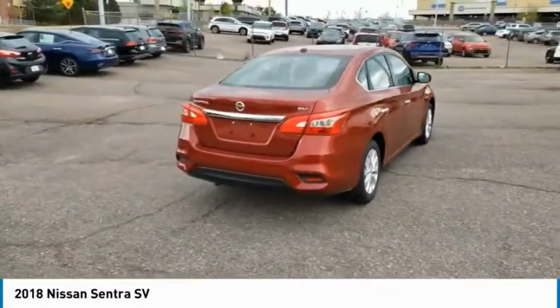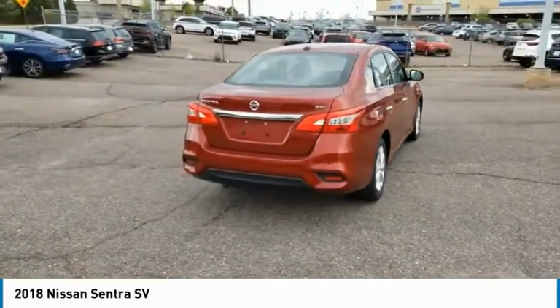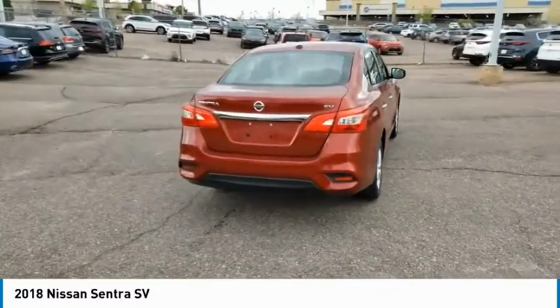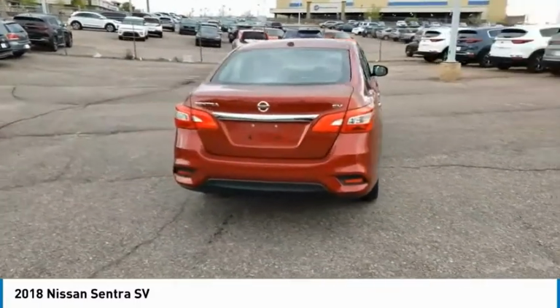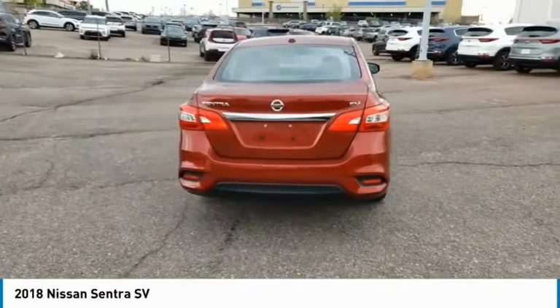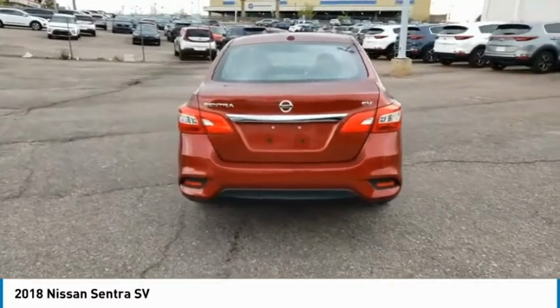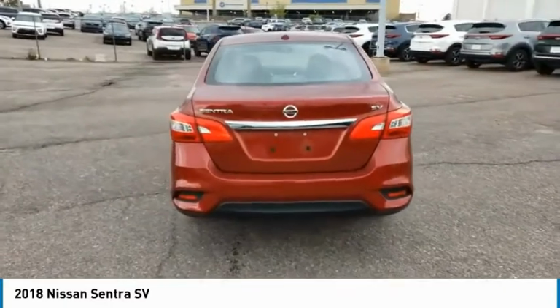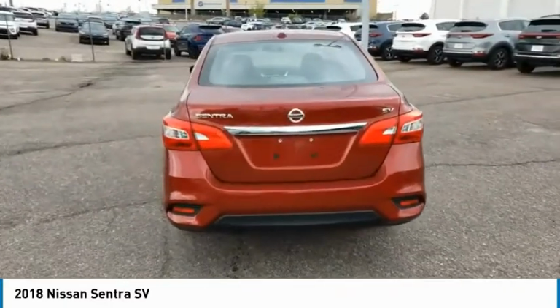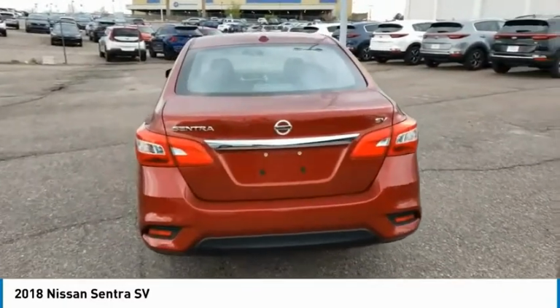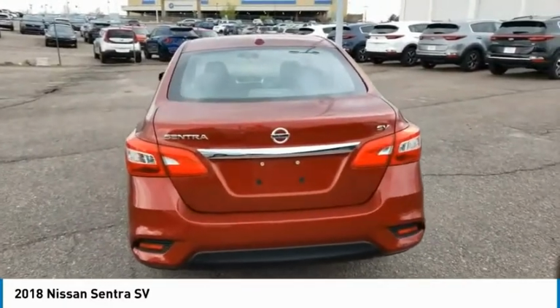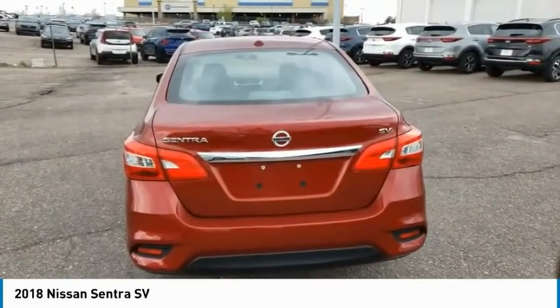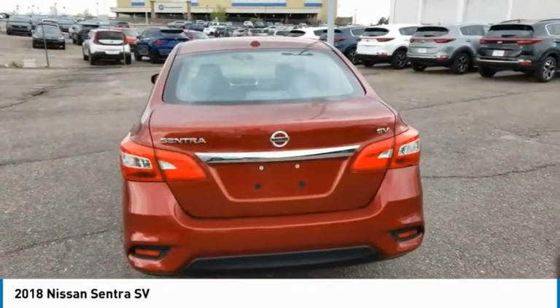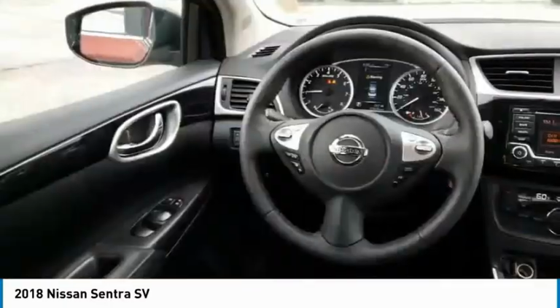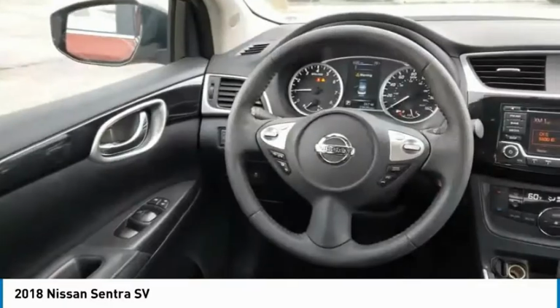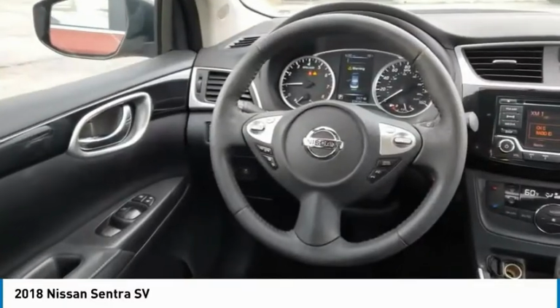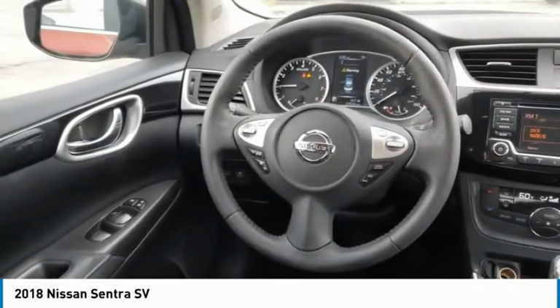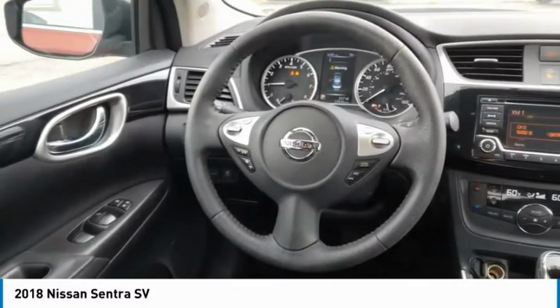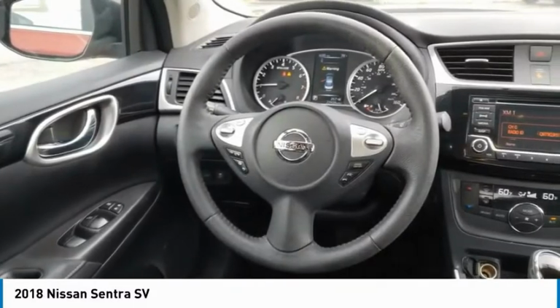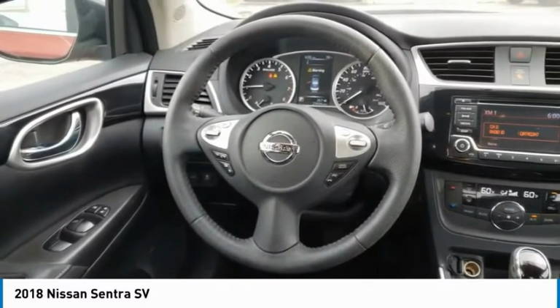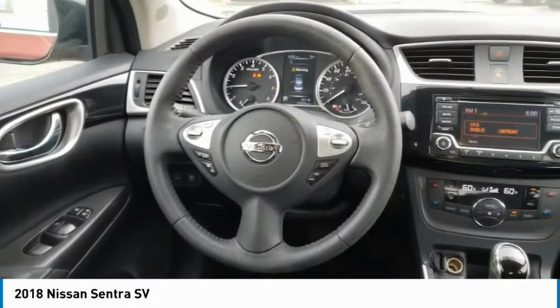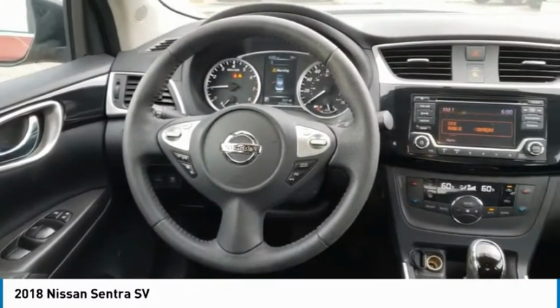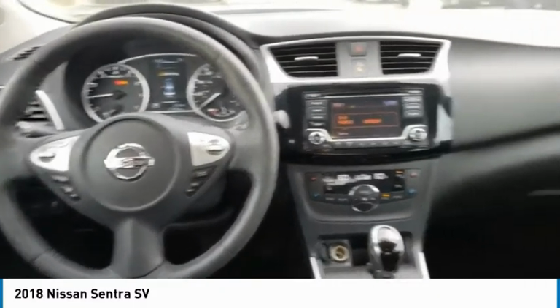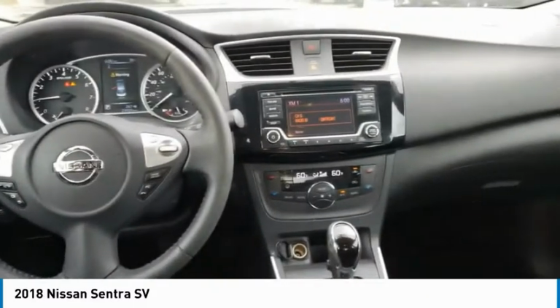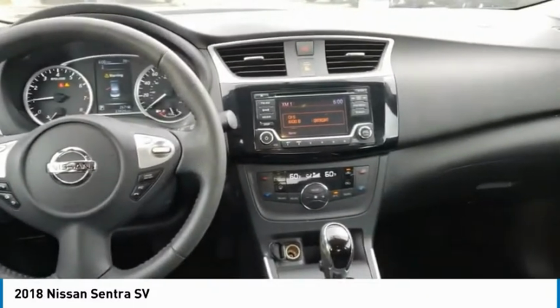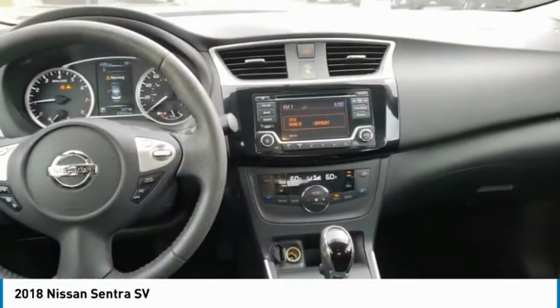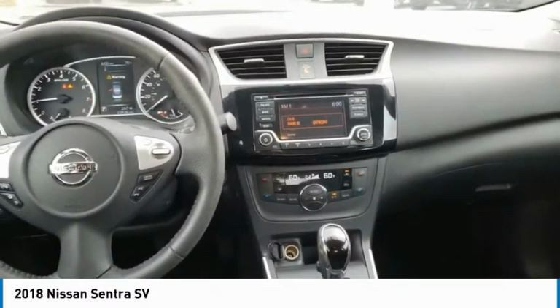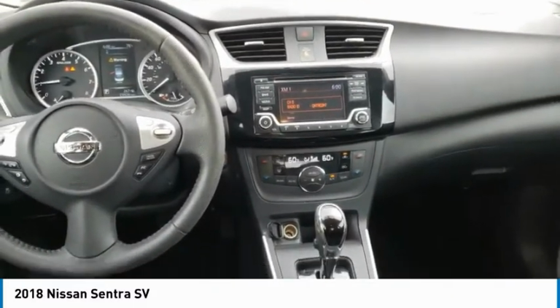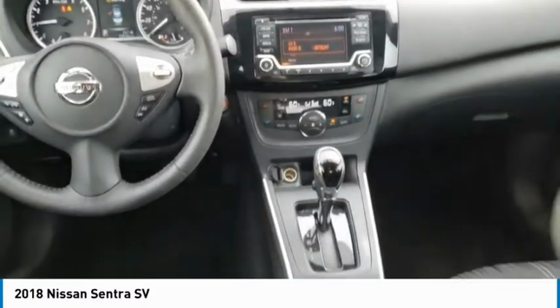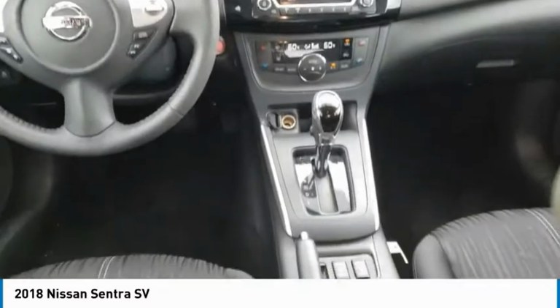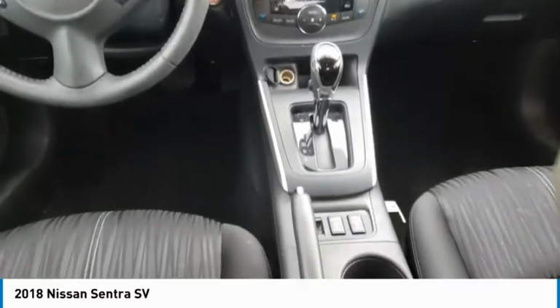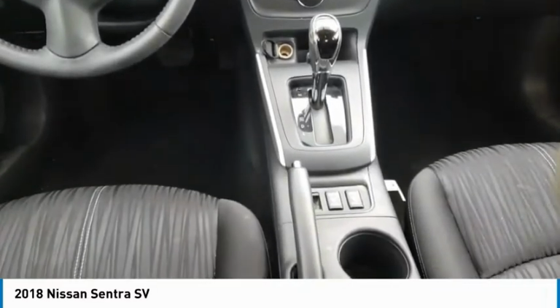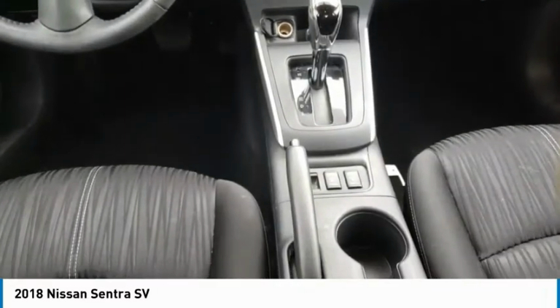This vehicle has less than 100 miles. Here are some of this vehicle's great options: tire pressure monitor, aluminum wheels, brake assist, traction control, stability control, engine immobilizer, front disc, rear drum brakes.